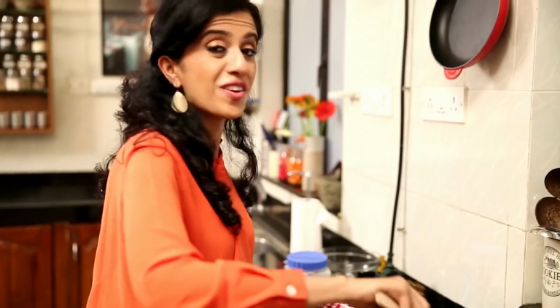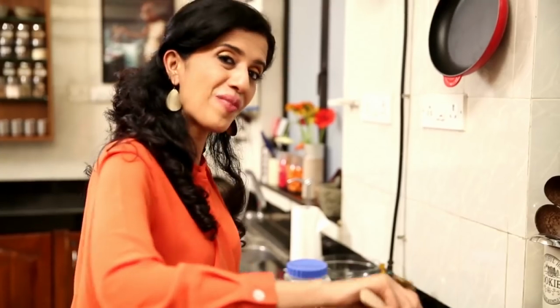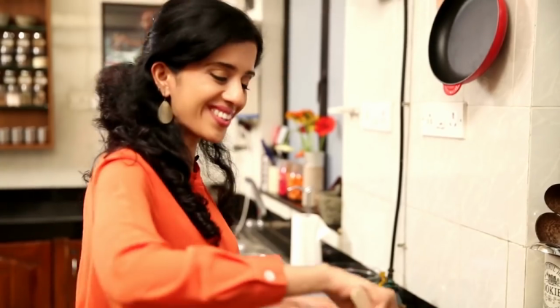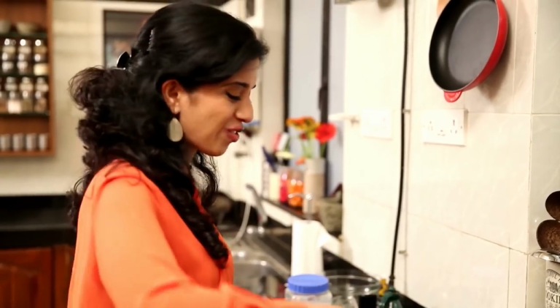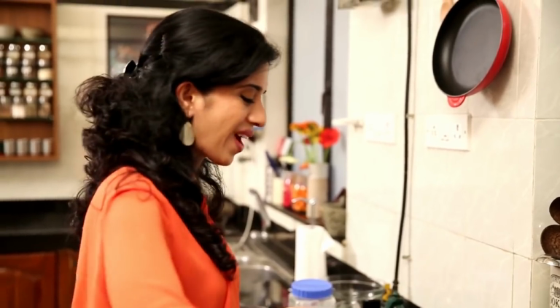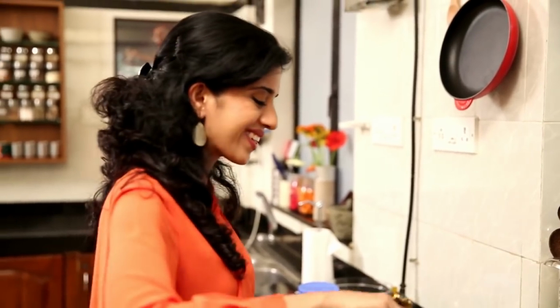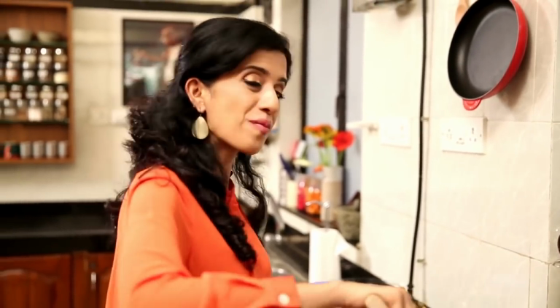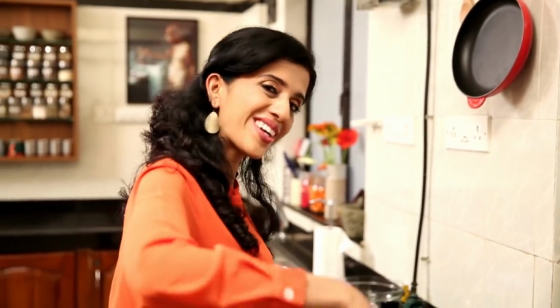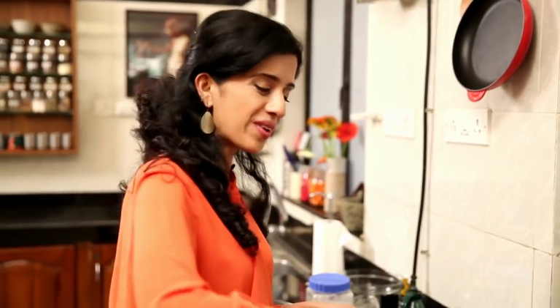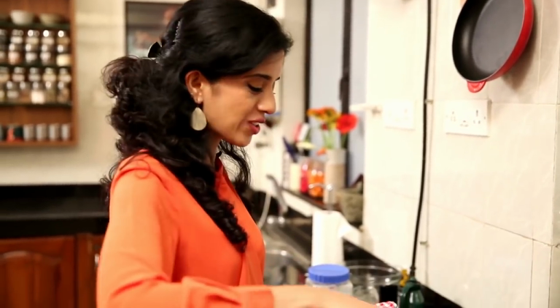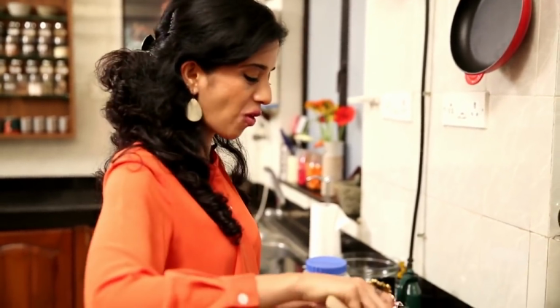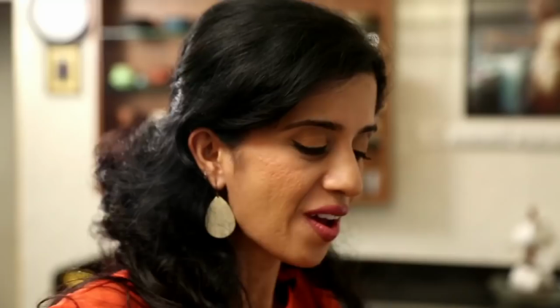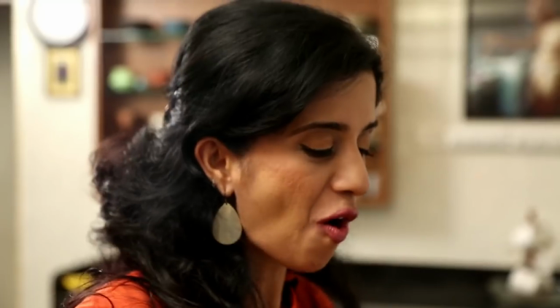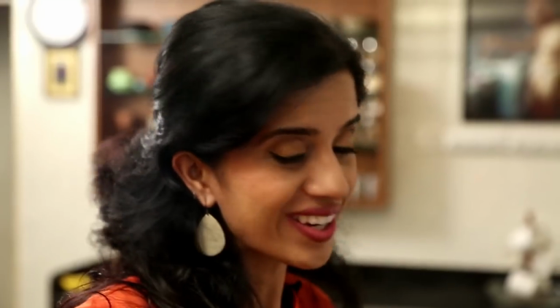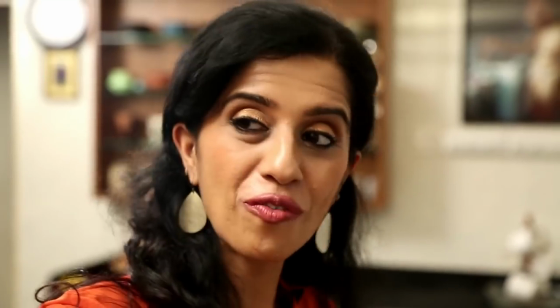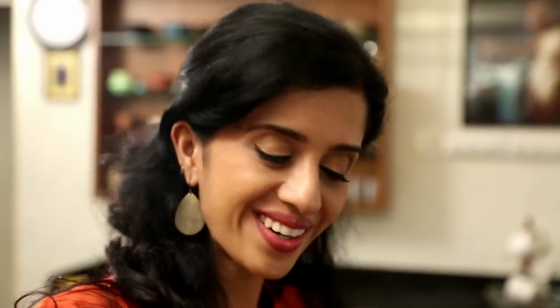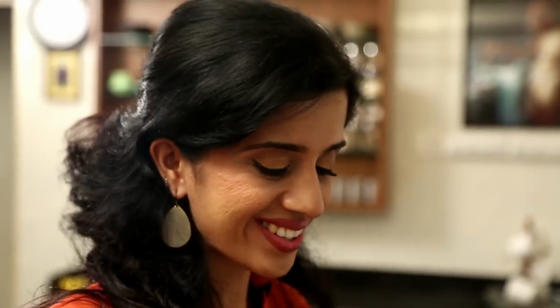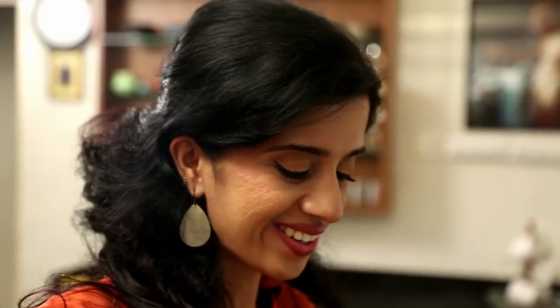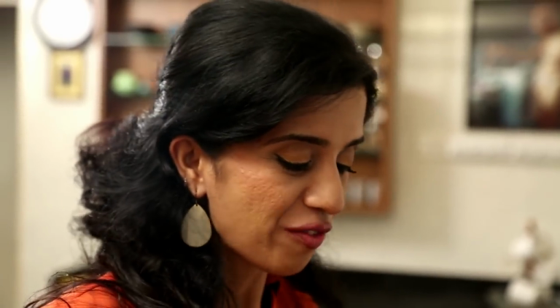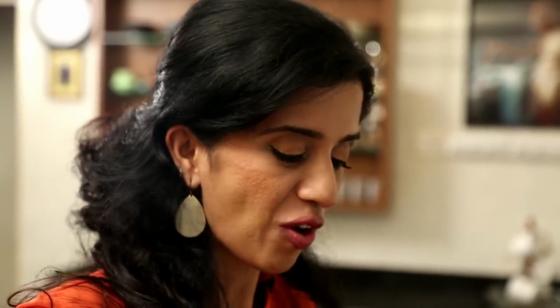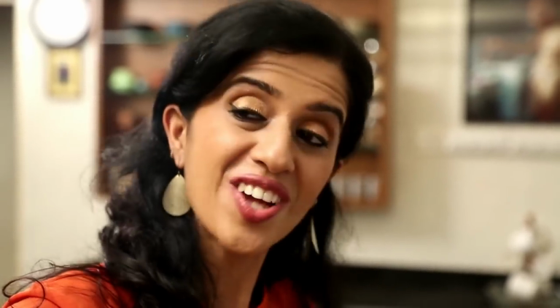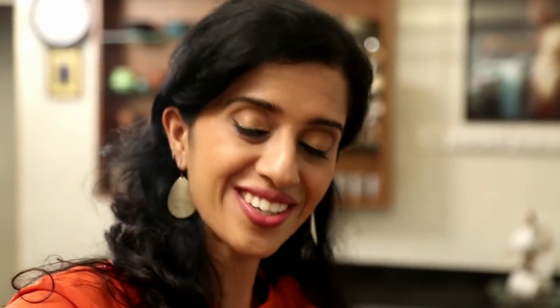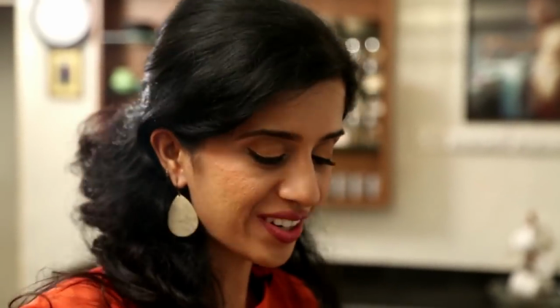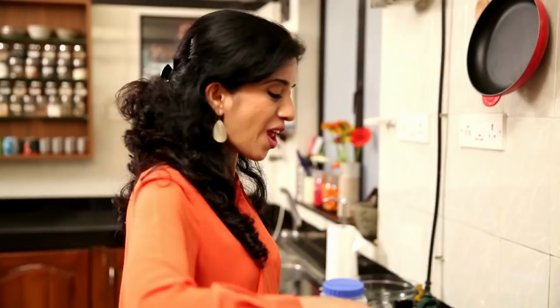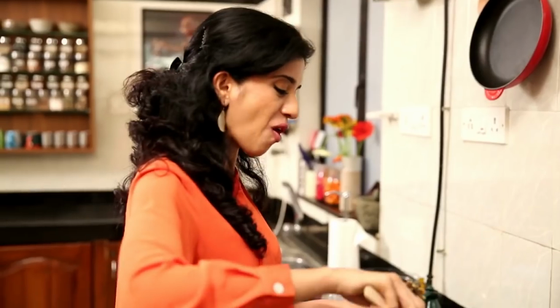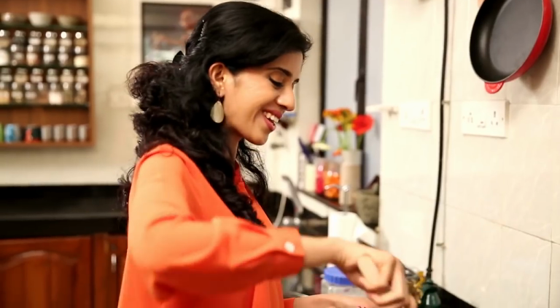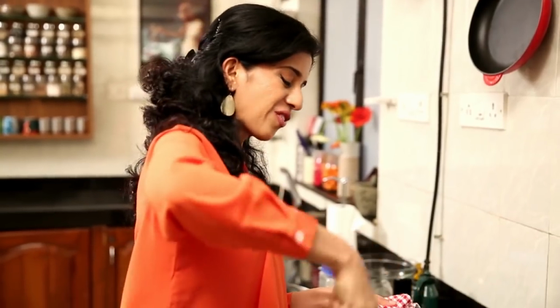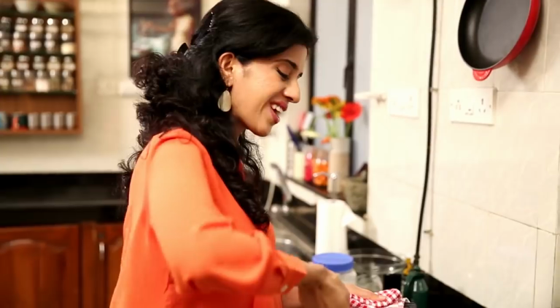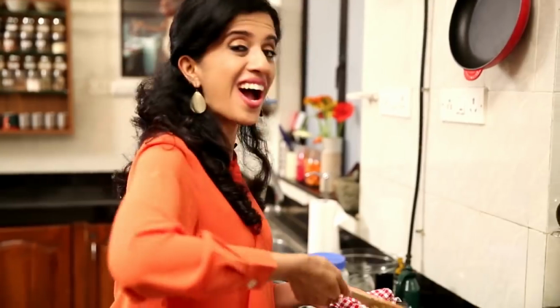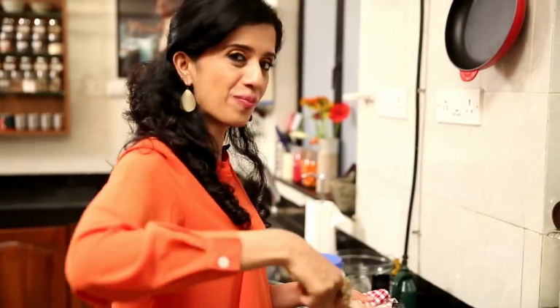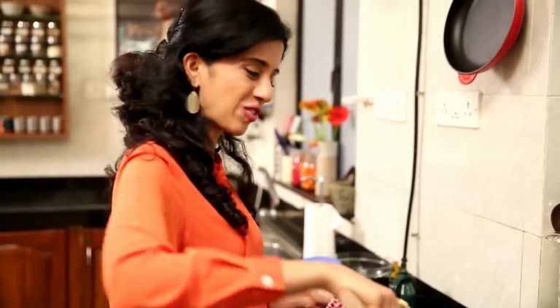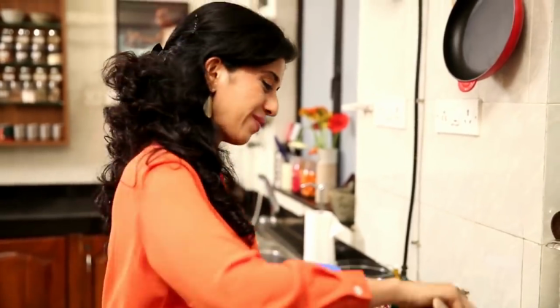You could make this dish for a party, pack it up in a lunch box, or make it your weeknight dinner when you are tired after a long day at work.